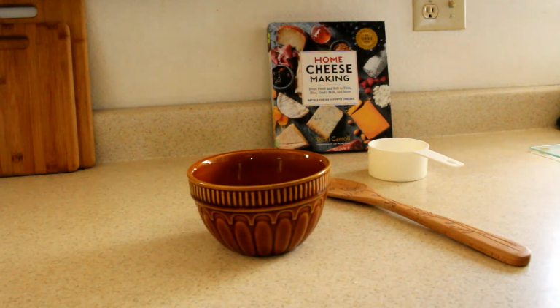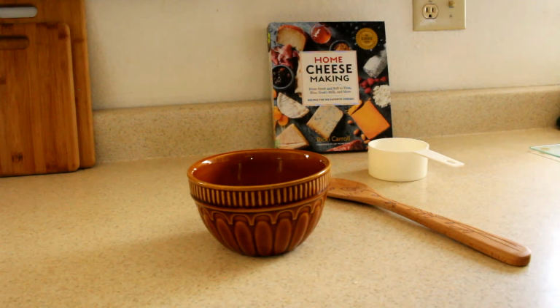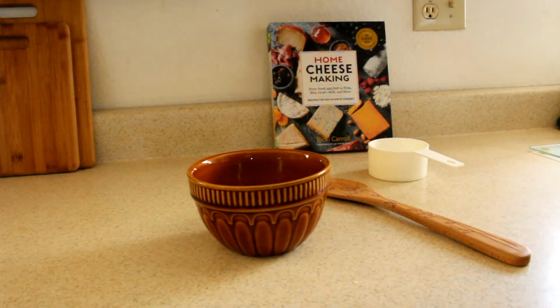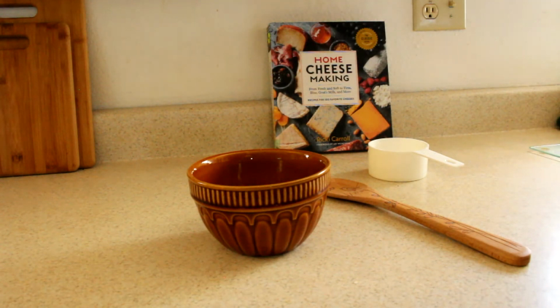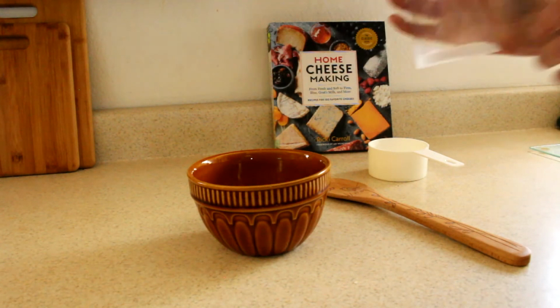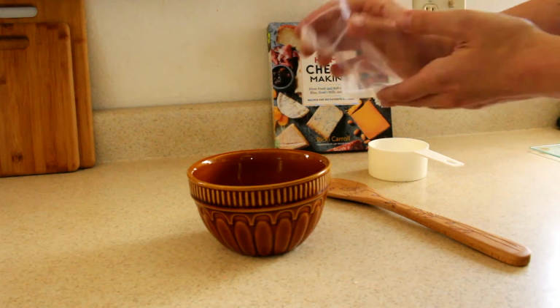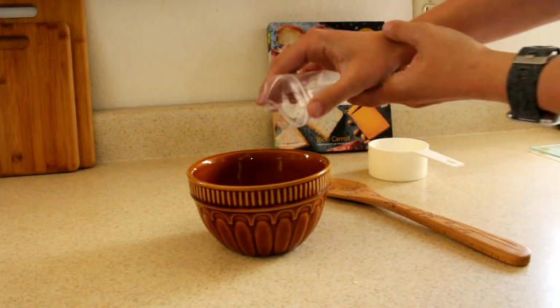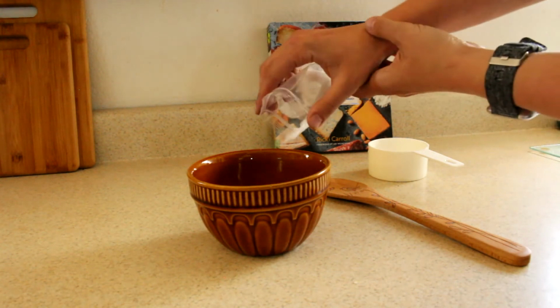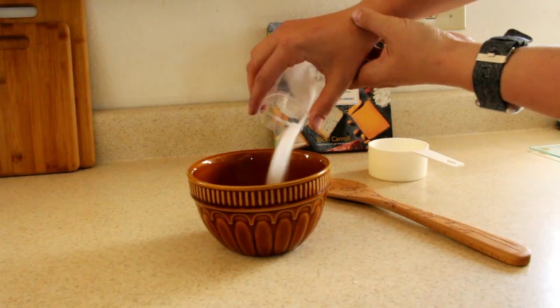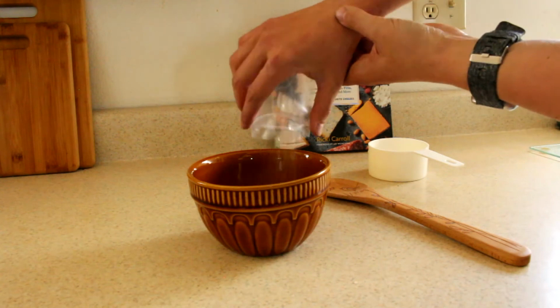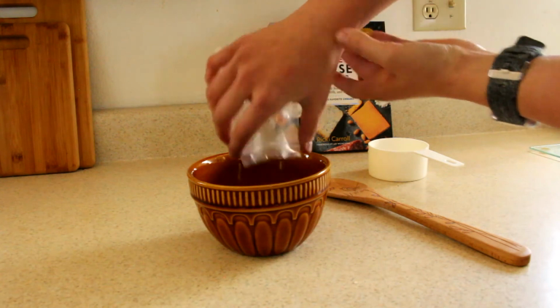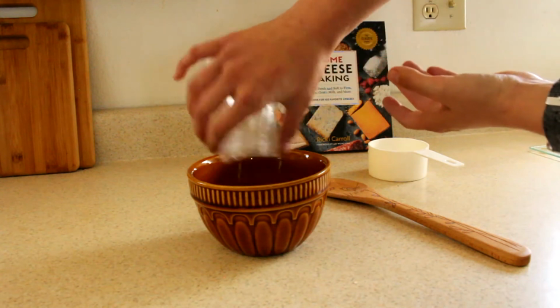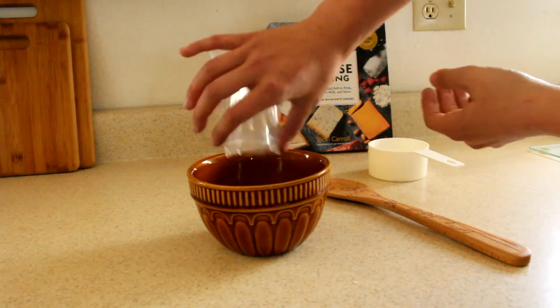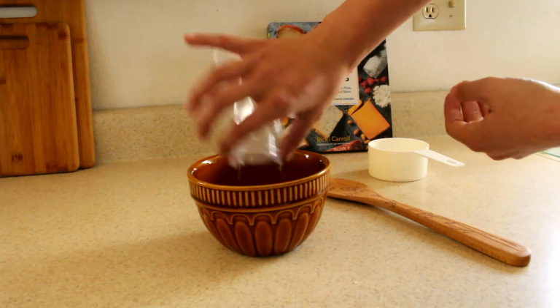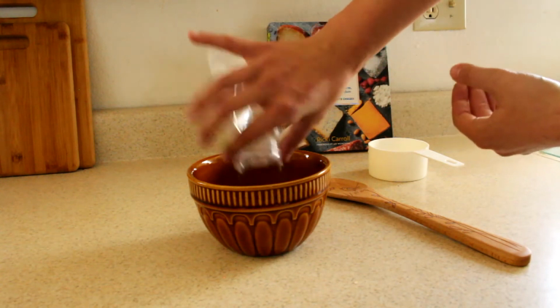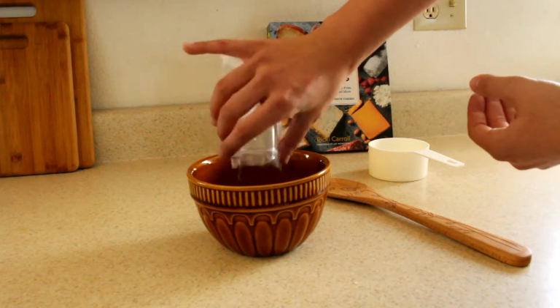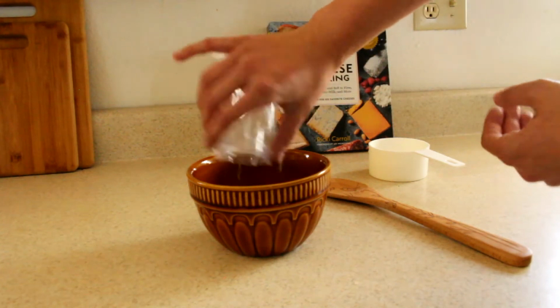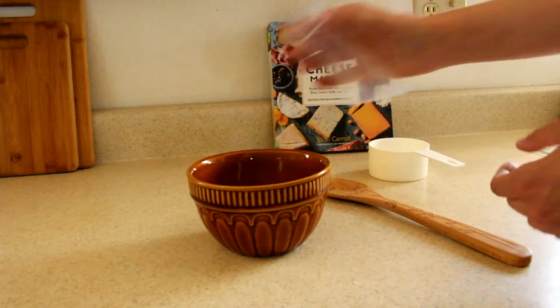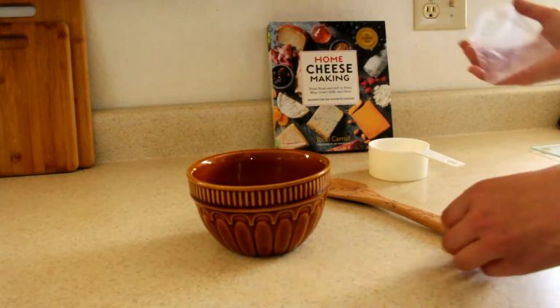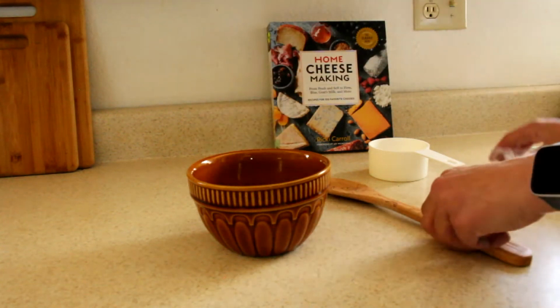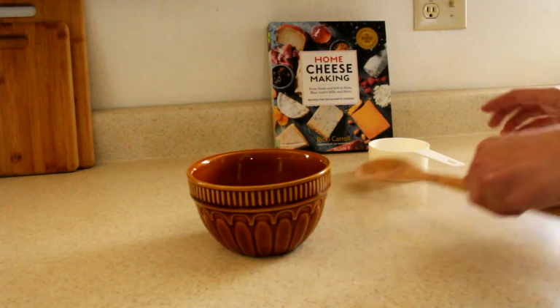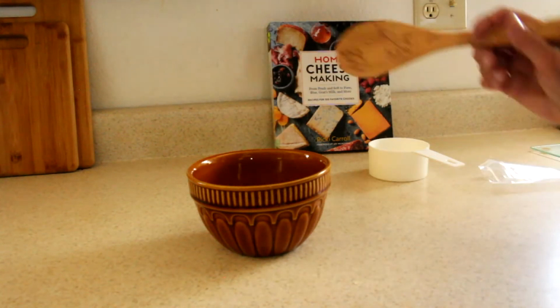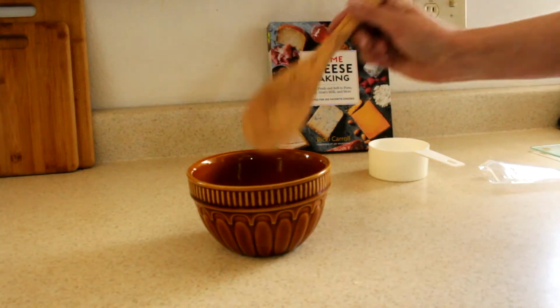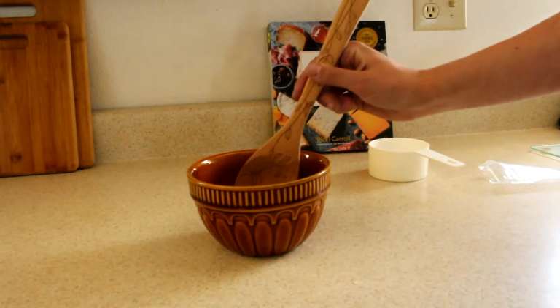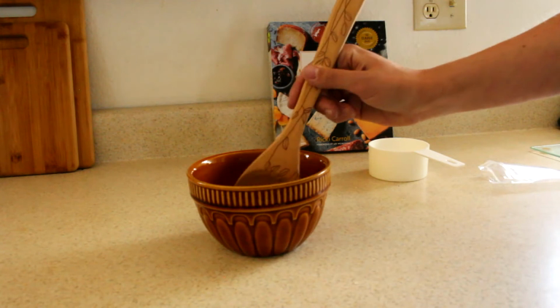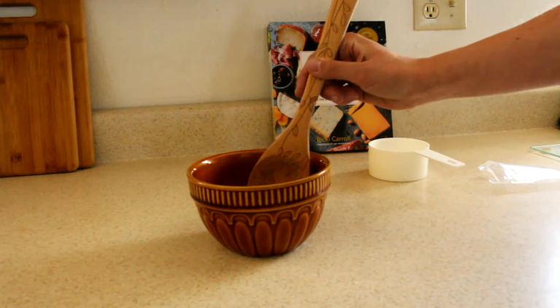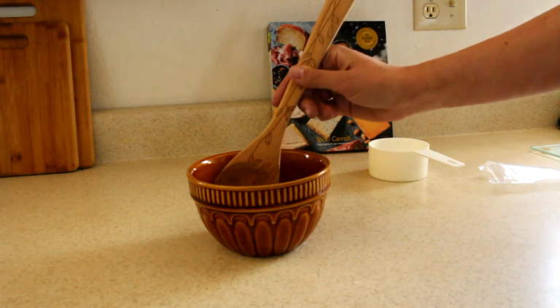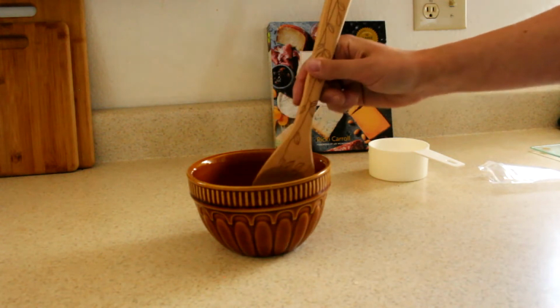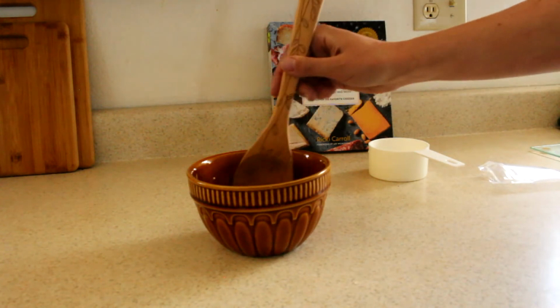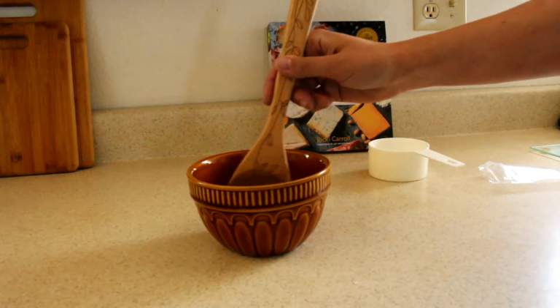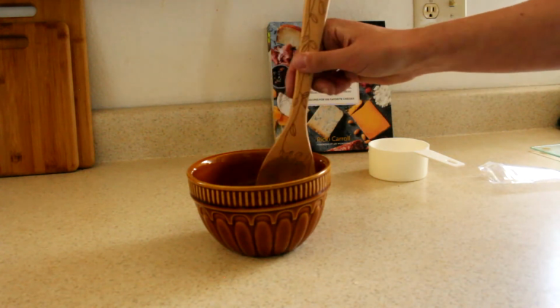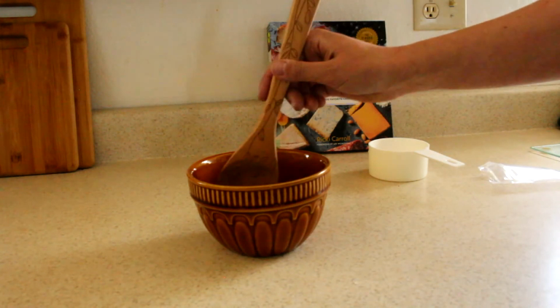What I'm doing here first is I am adding one cup of cool water with the provided citric acid that's already measured out. And then I'm stirring it to combine.